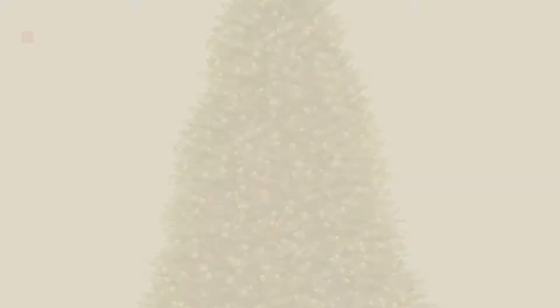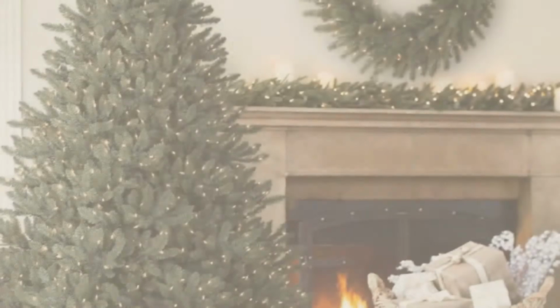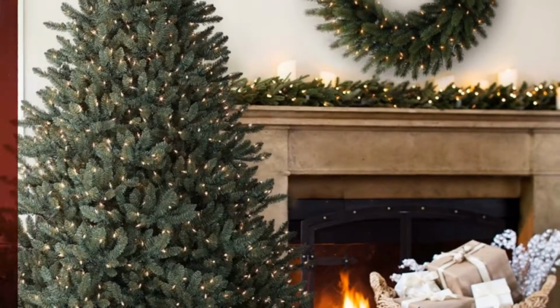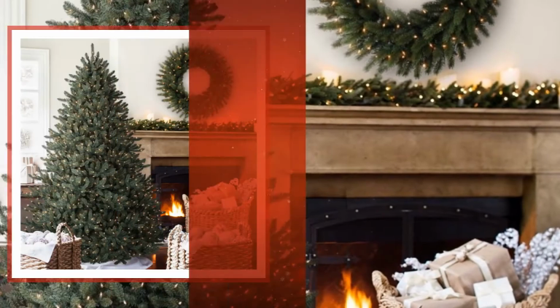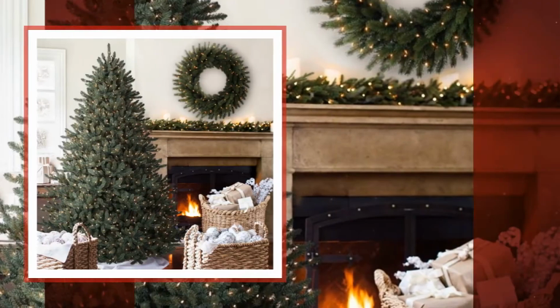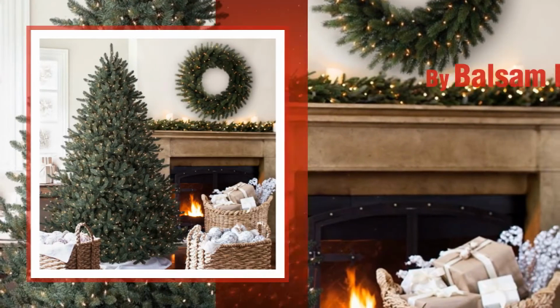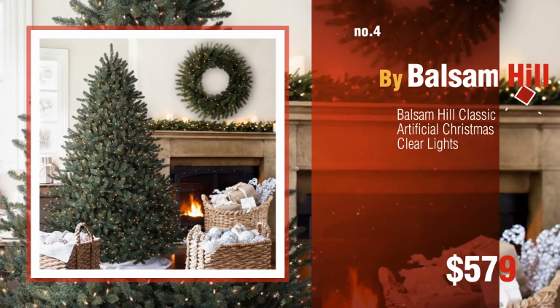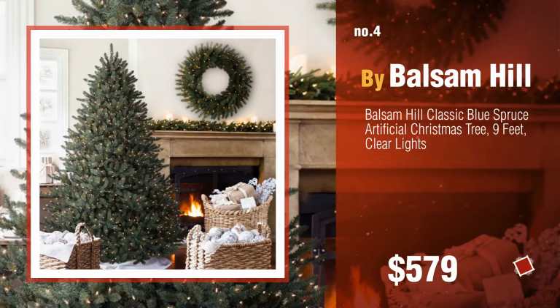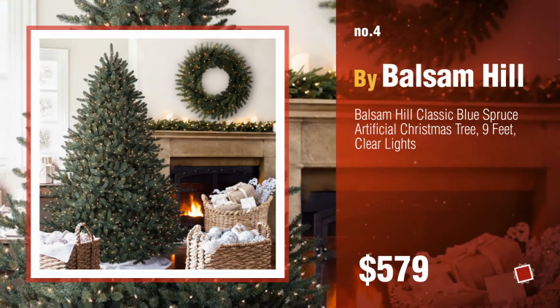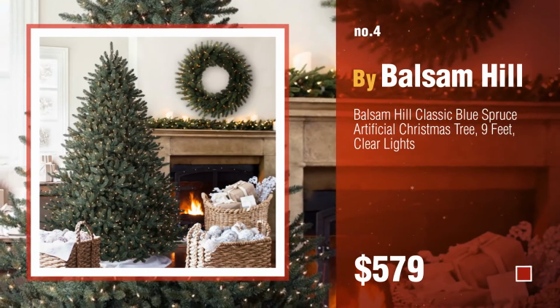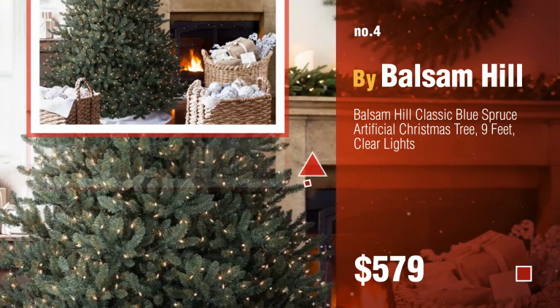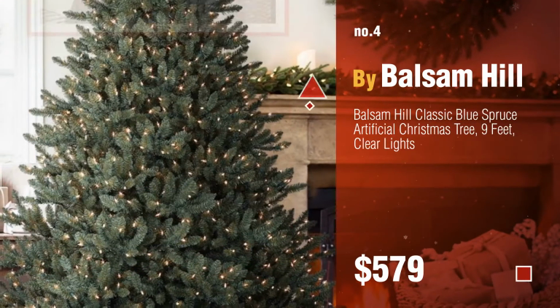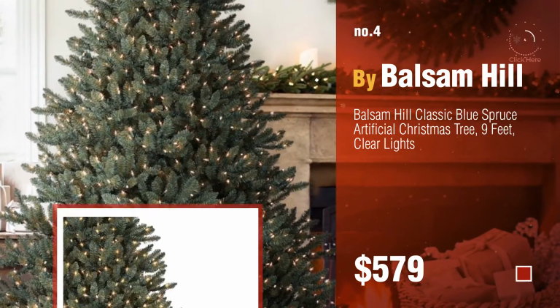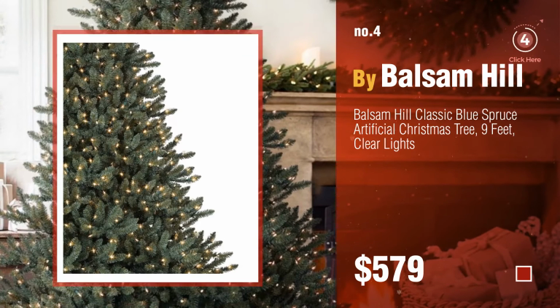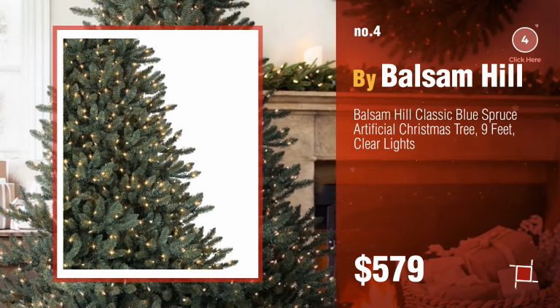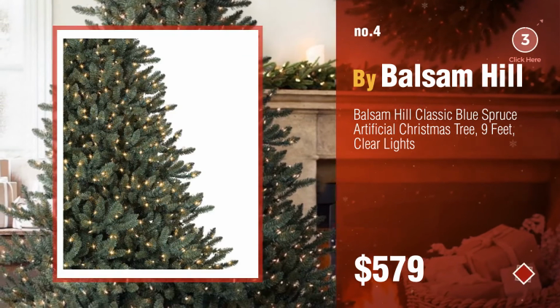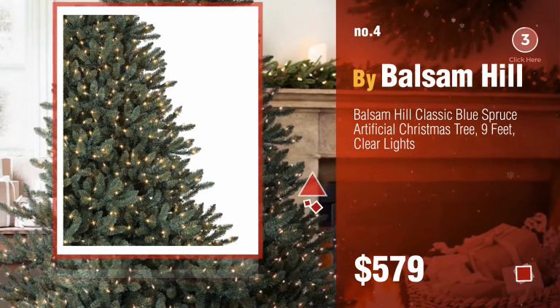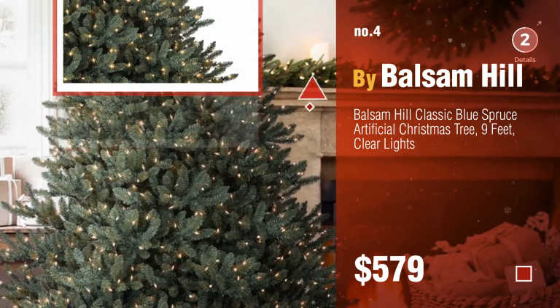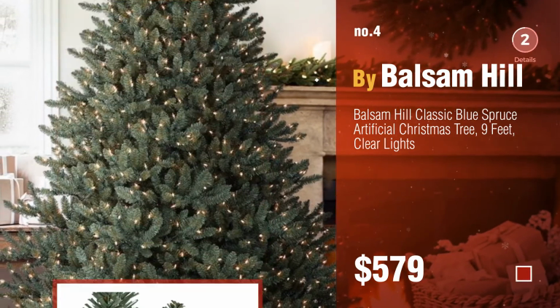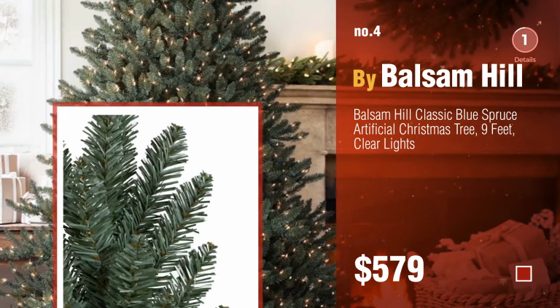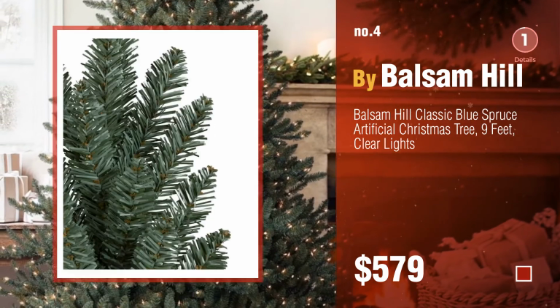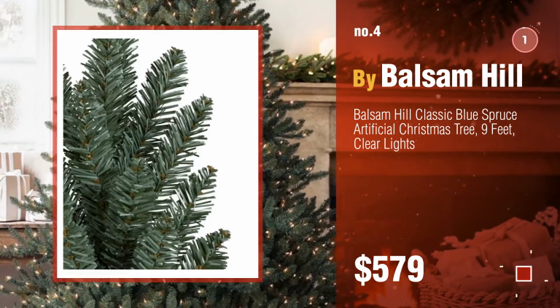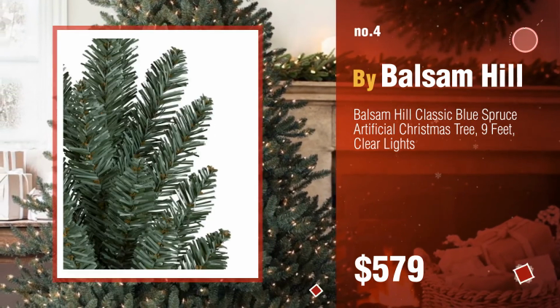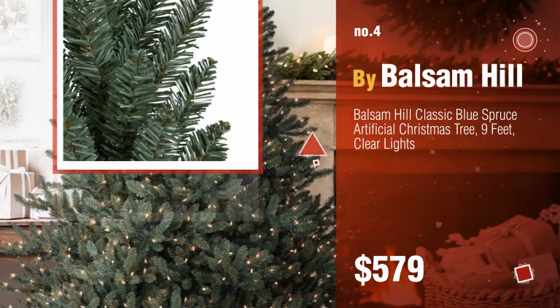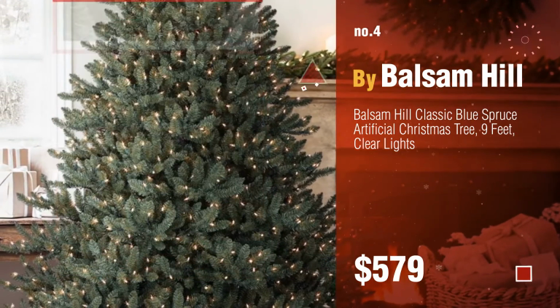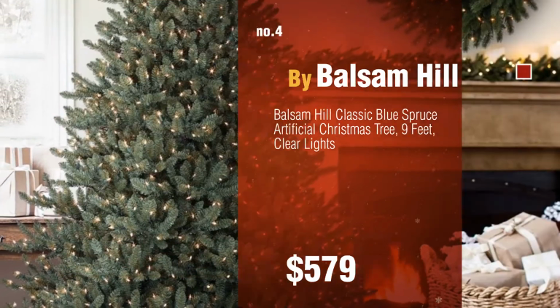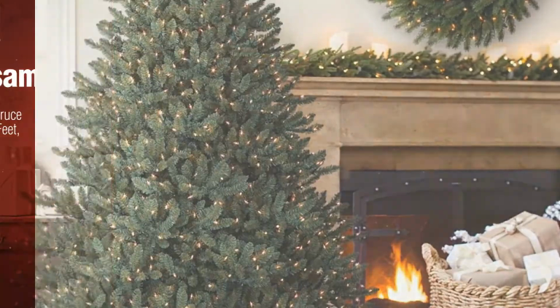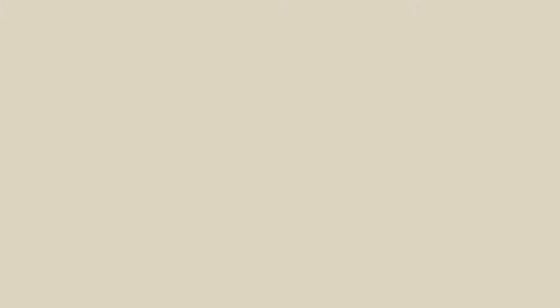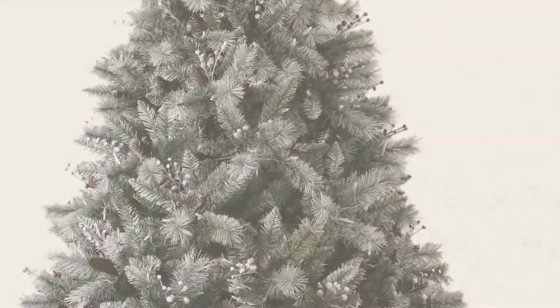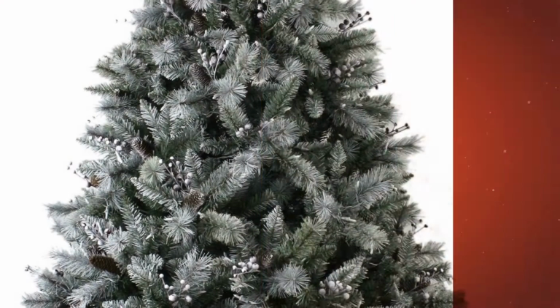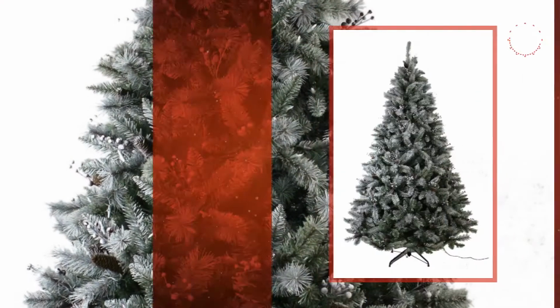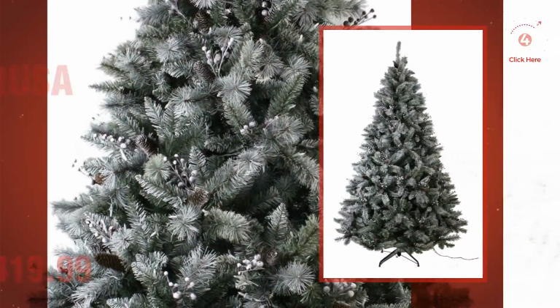Number 4, by Balsam Hill. Number 5, by Abusa.